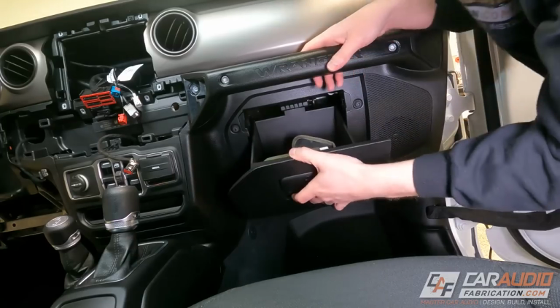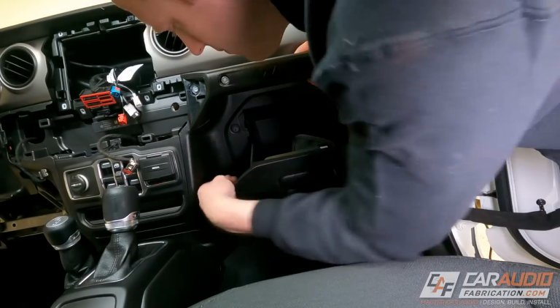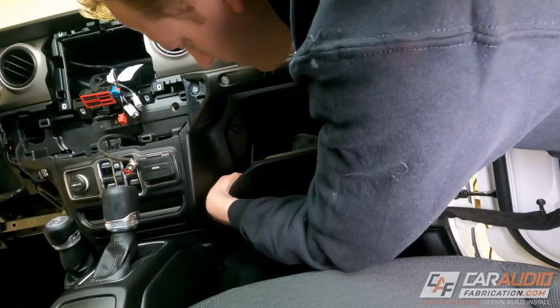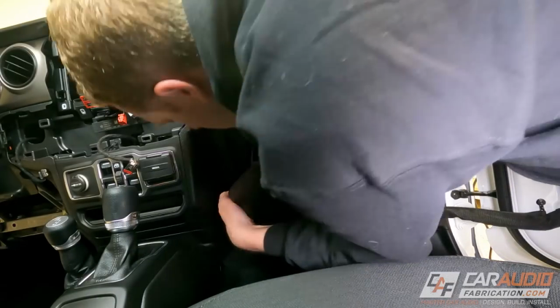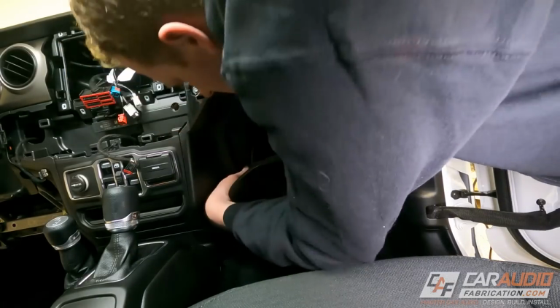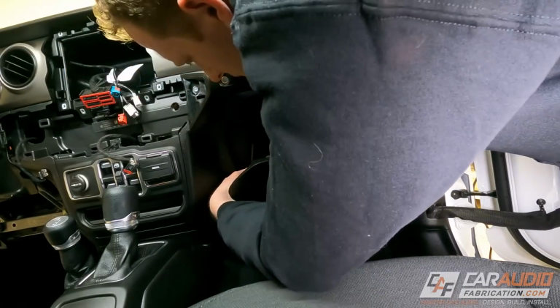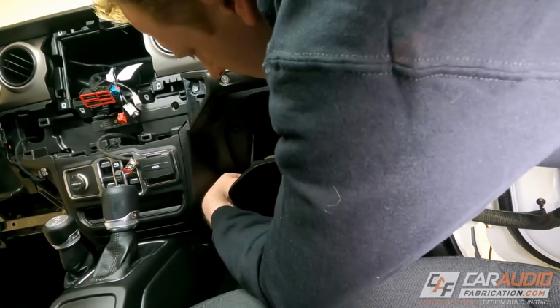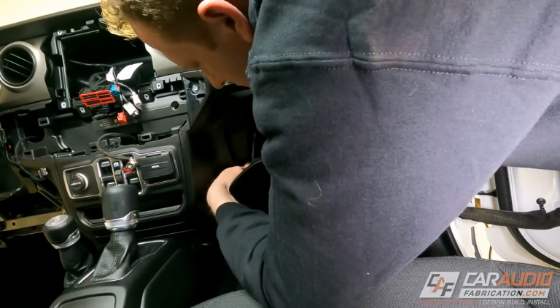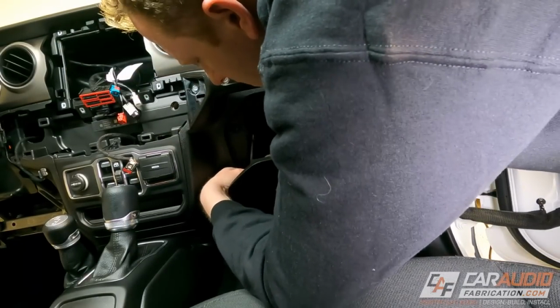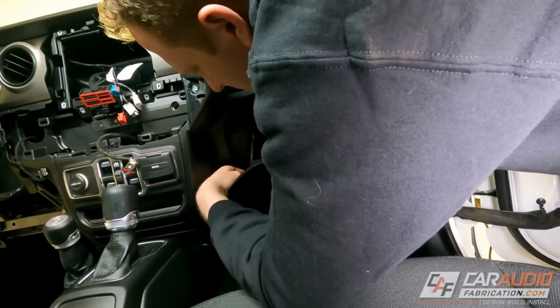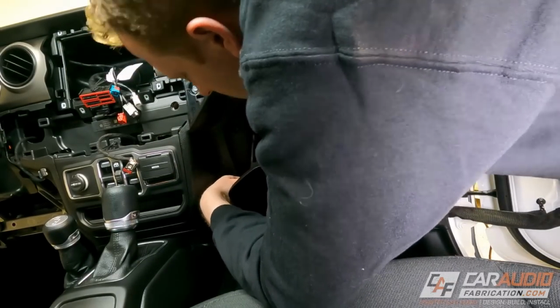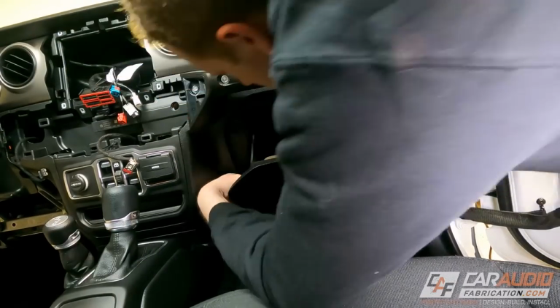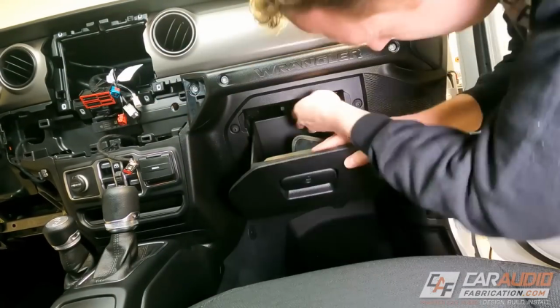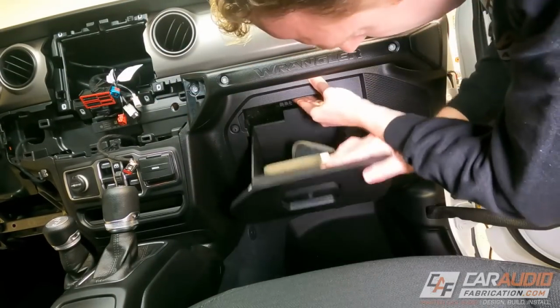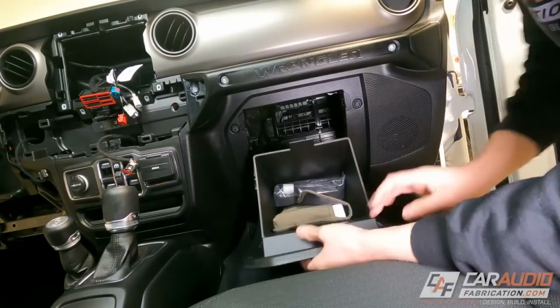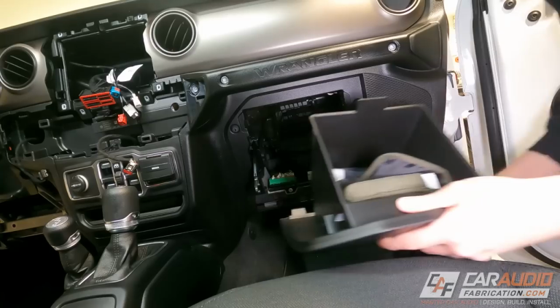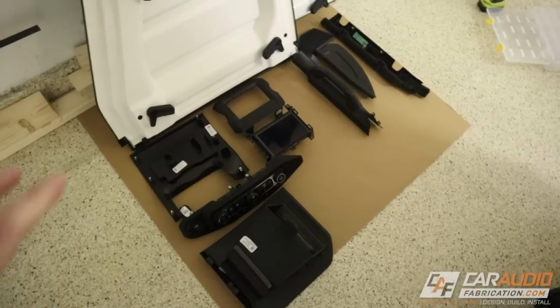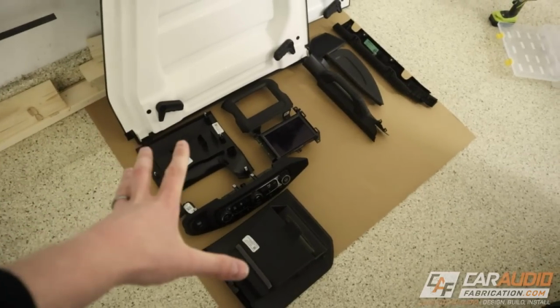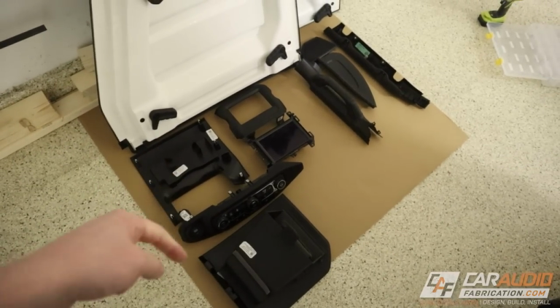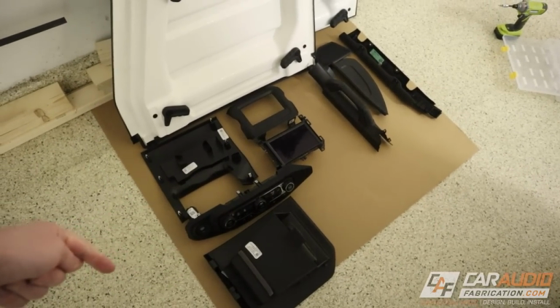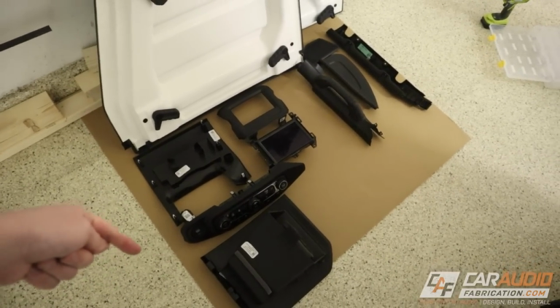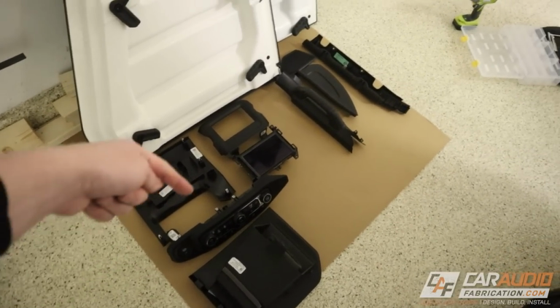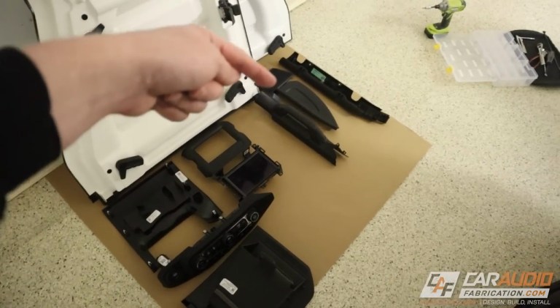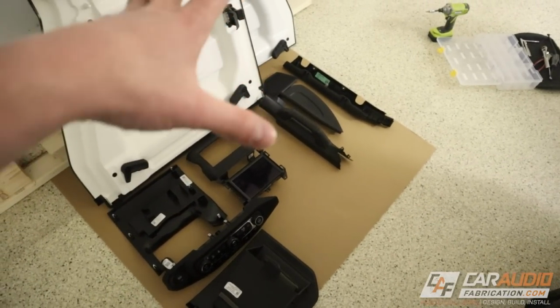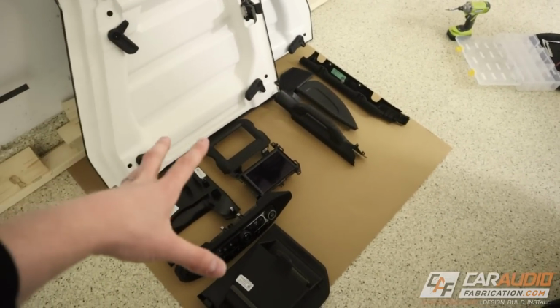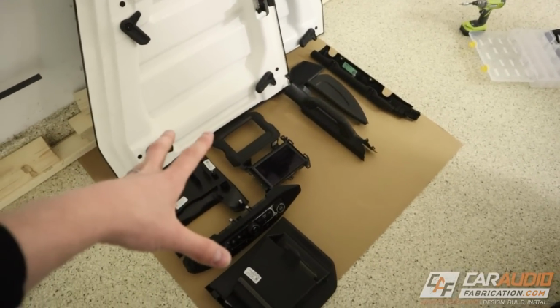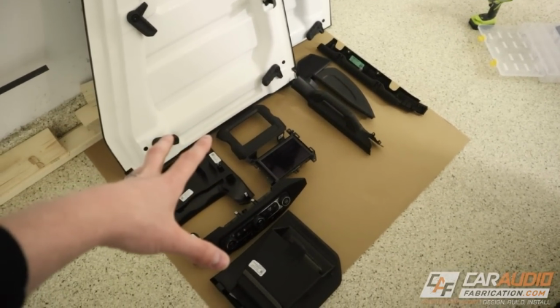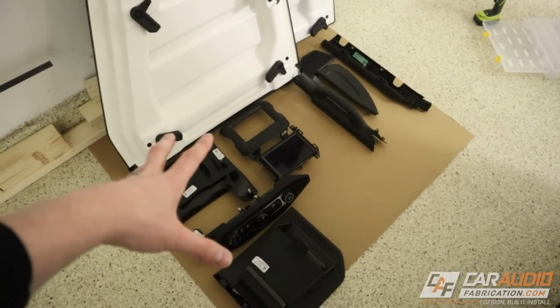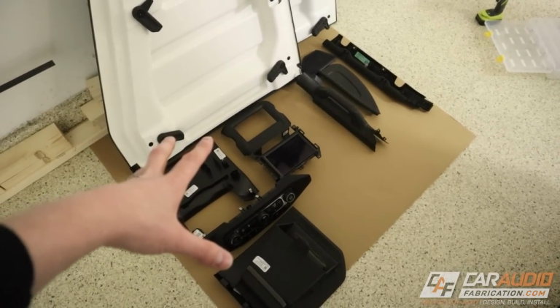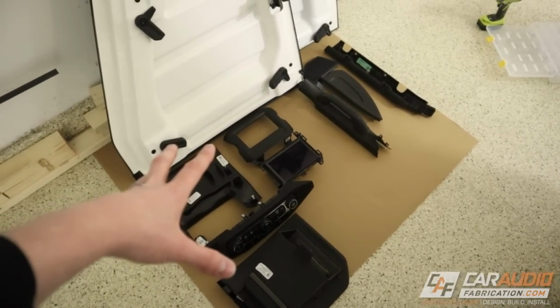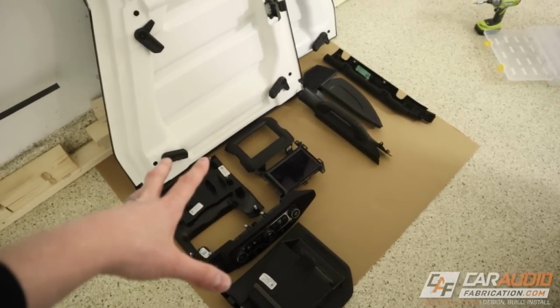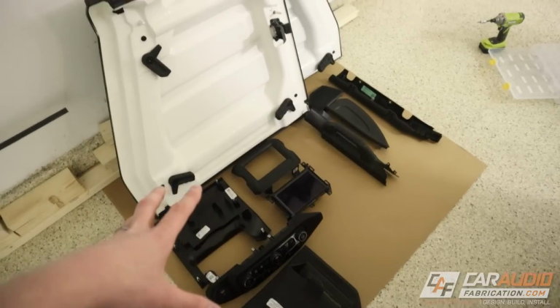The center console has a USB port inside that we need access to, so this step was really easy. I just undid the two Torx bolts and popped off the back of the panel giving me access. Next I removed the glove box - no tools required, just pushed on two different tab areas and pulled it out. With those steps complete, that's everything we need removed to gain access for the different wiring paths.